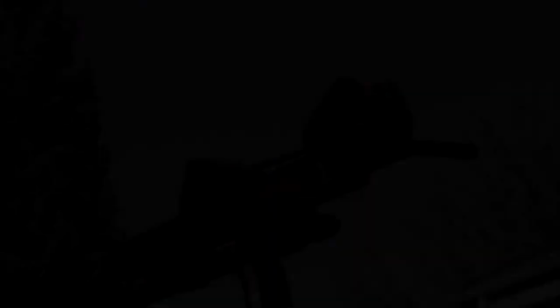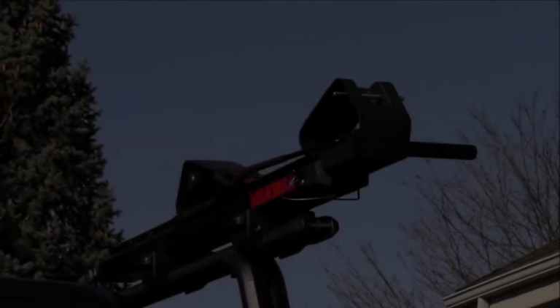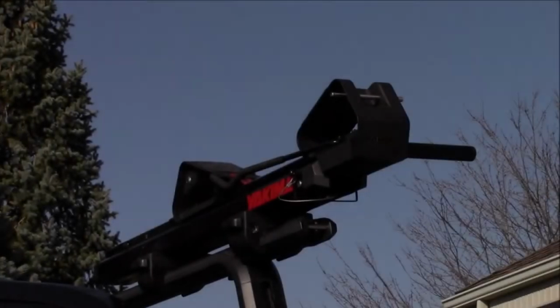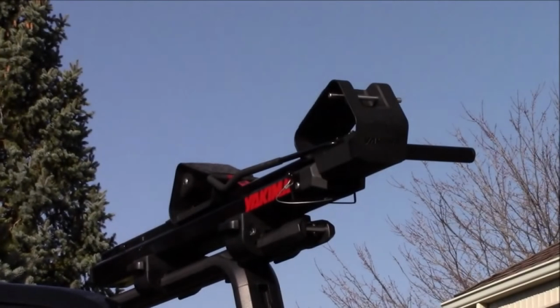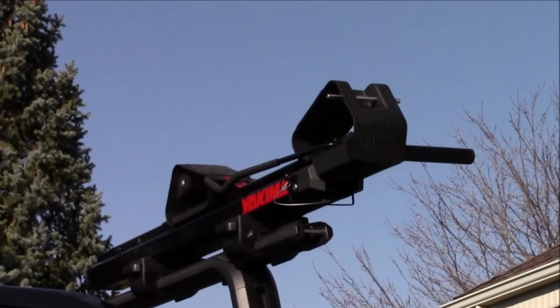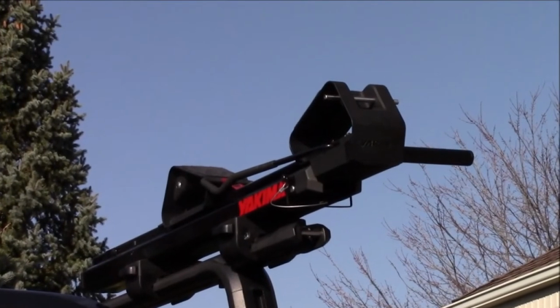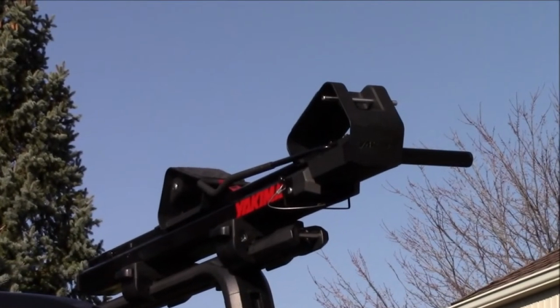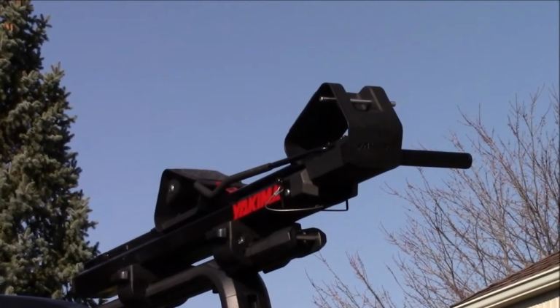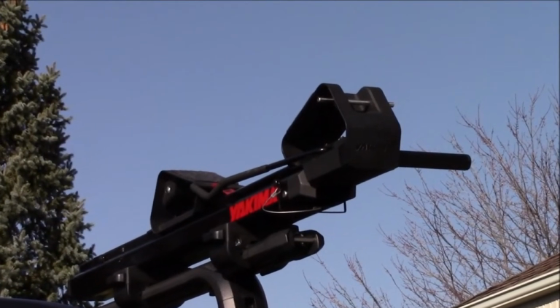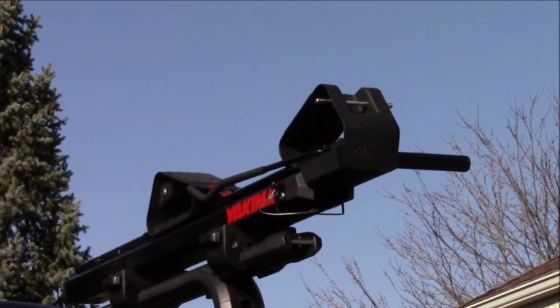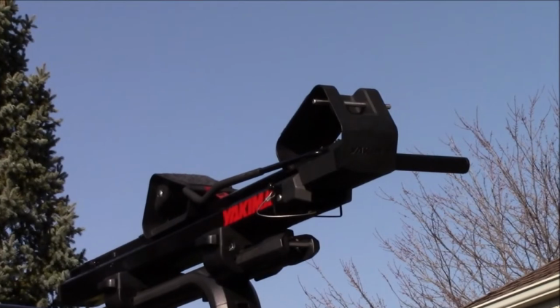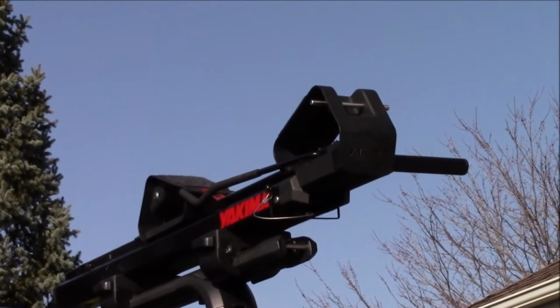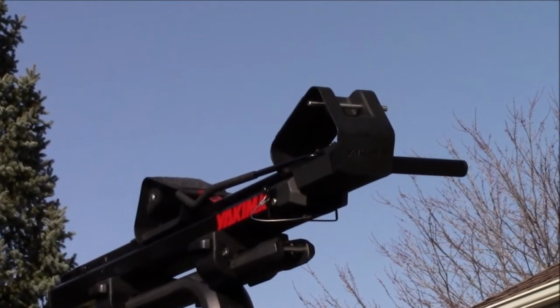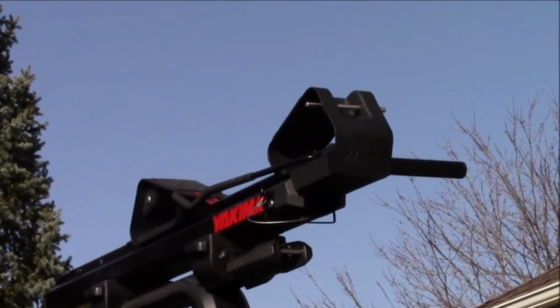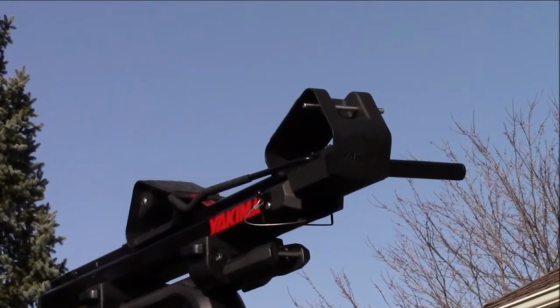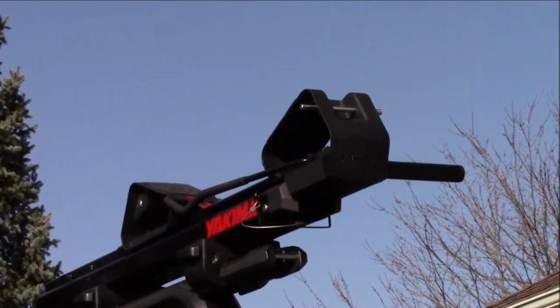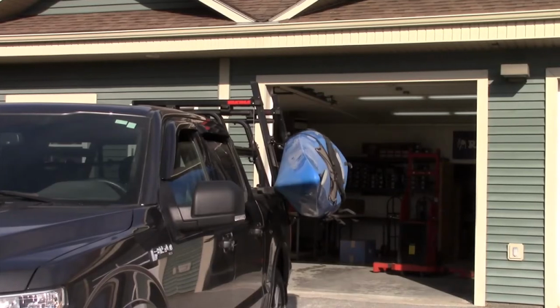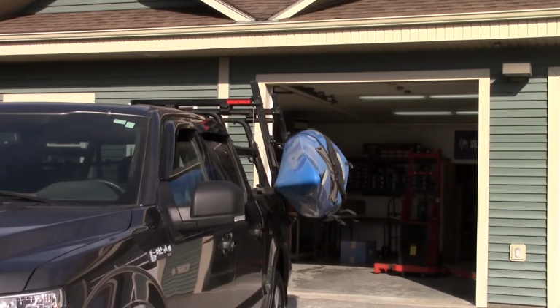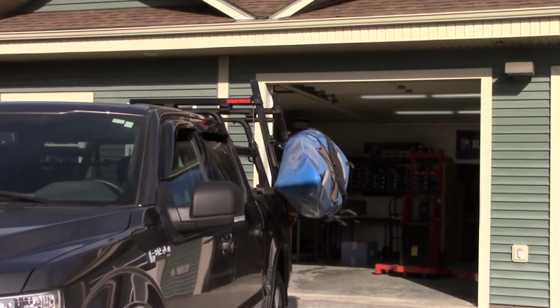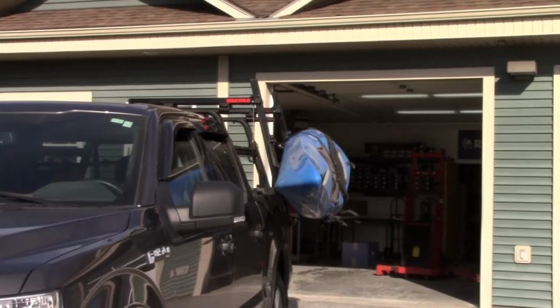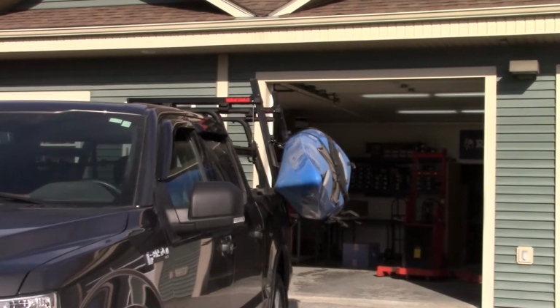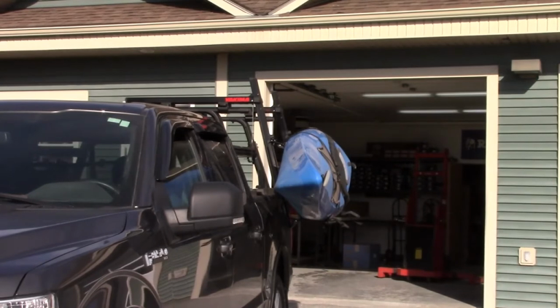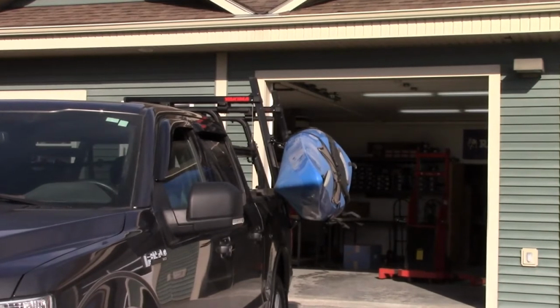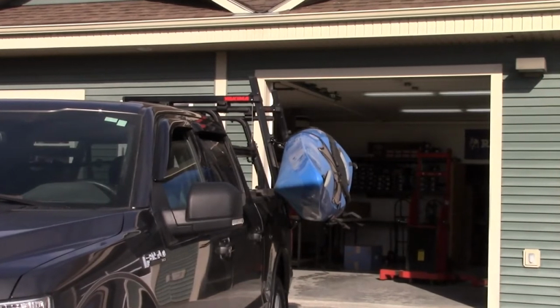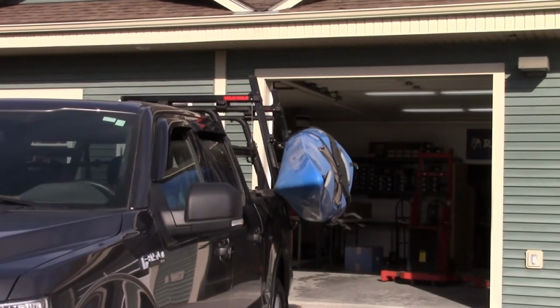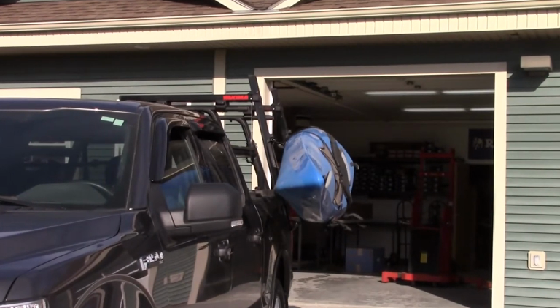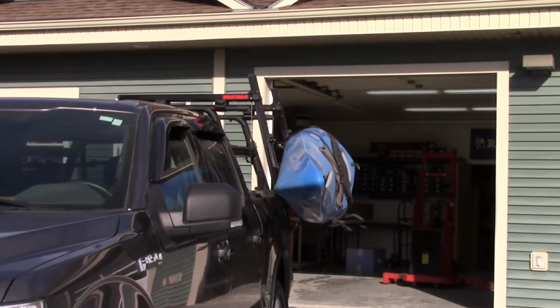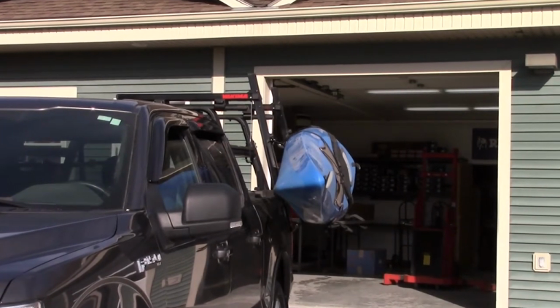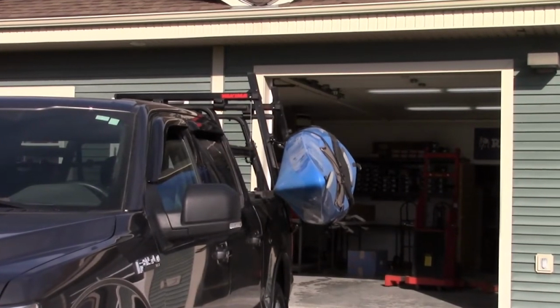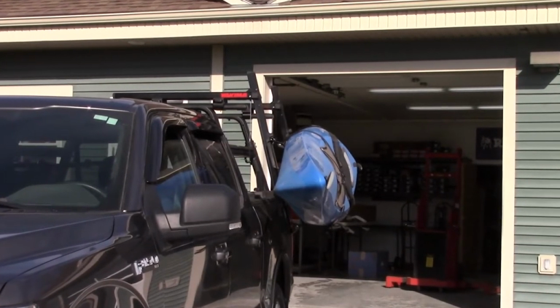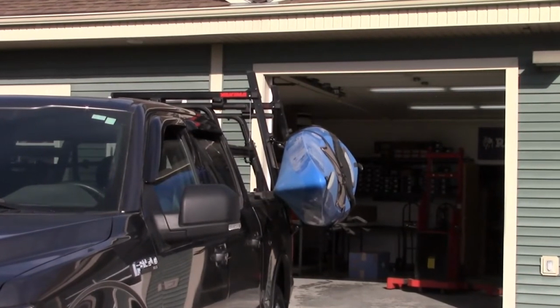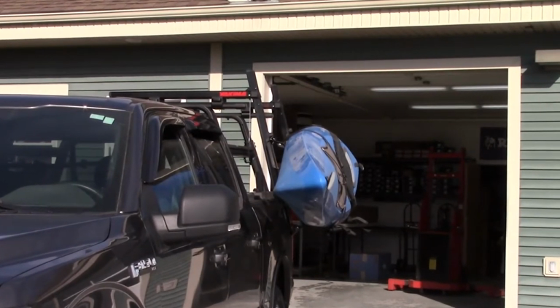Welcome back to the Rack Warehouse YouTube channel. Today we are taking a look at the Showdown Load Assist Kayak and Stand-Up Paddleboard Carrier from Yakima. The Showdown's slide and tilt mechanism allows you to load your kayak or SUP at waist height, making loading and unloading much easier, especially after a day on the water.